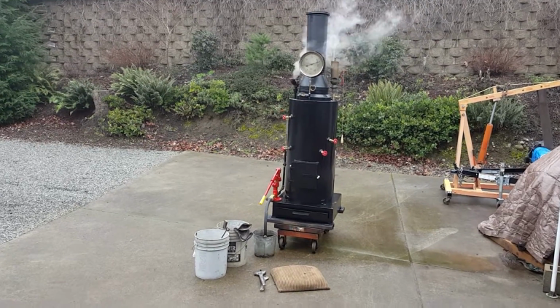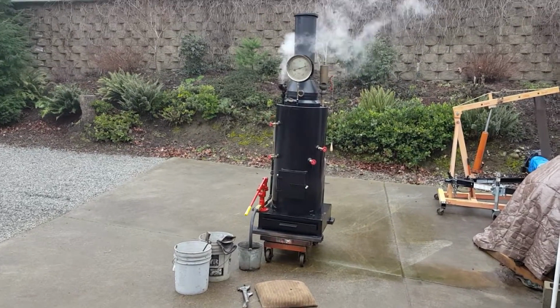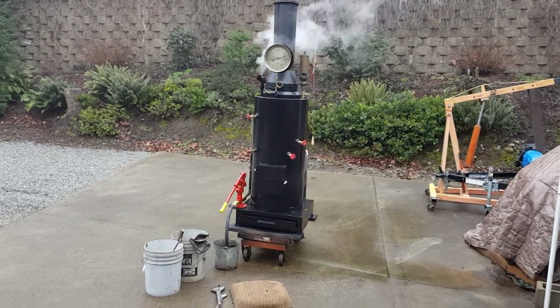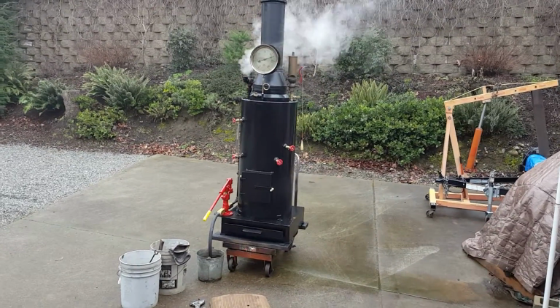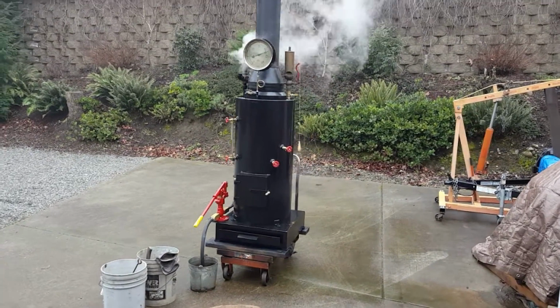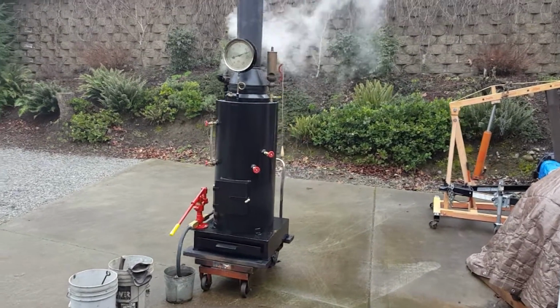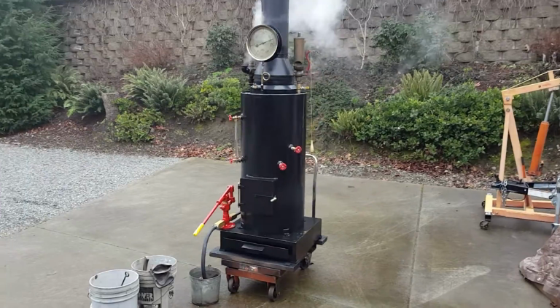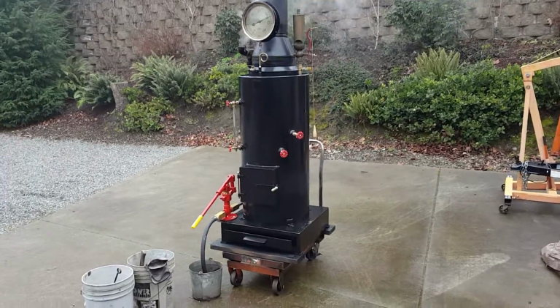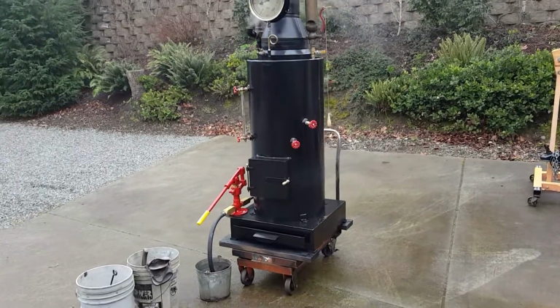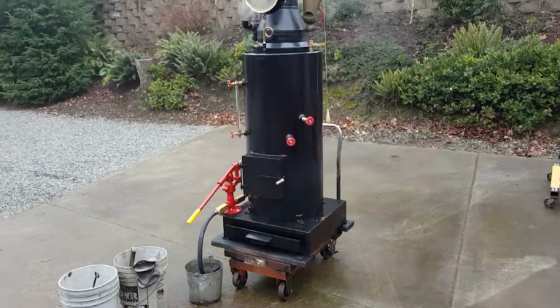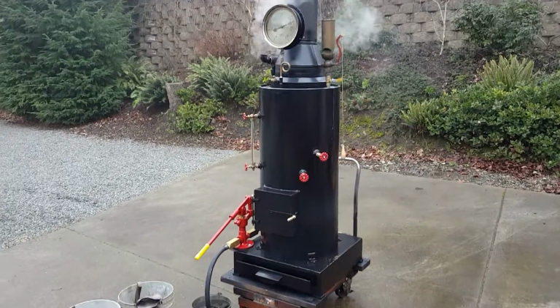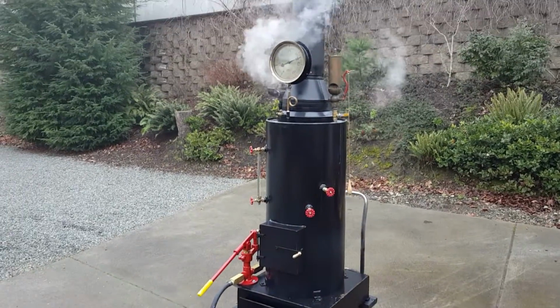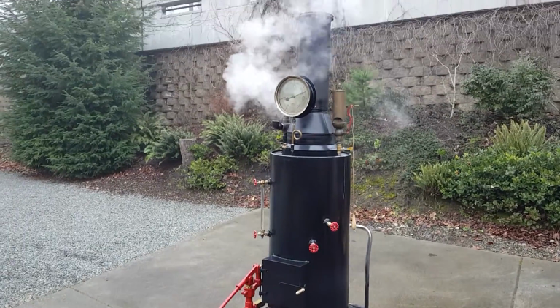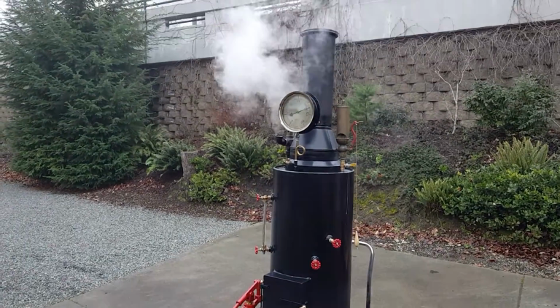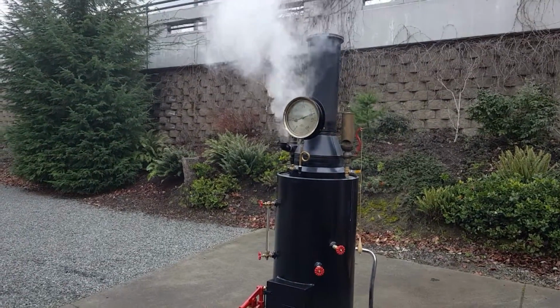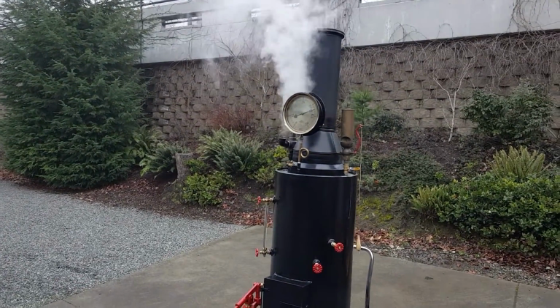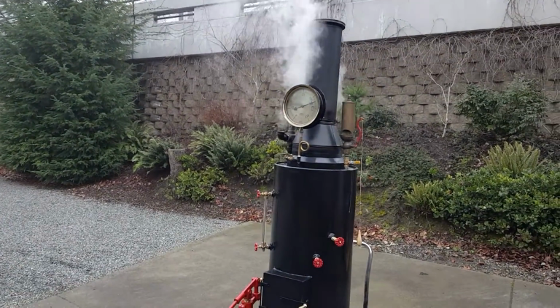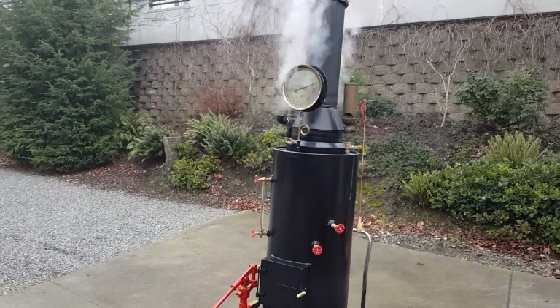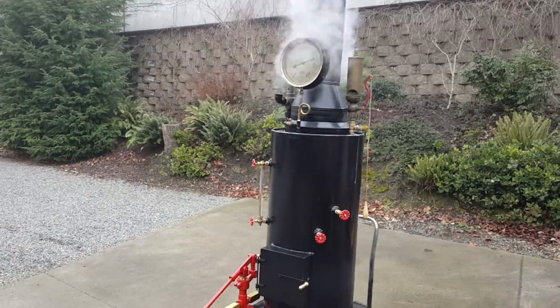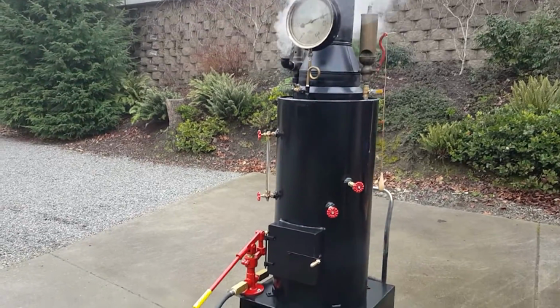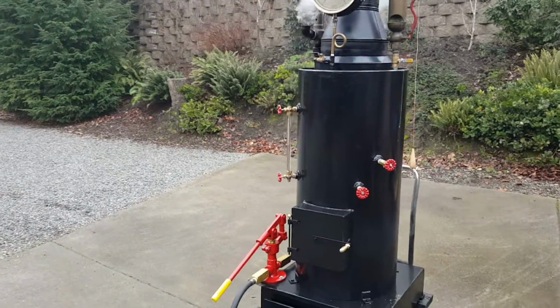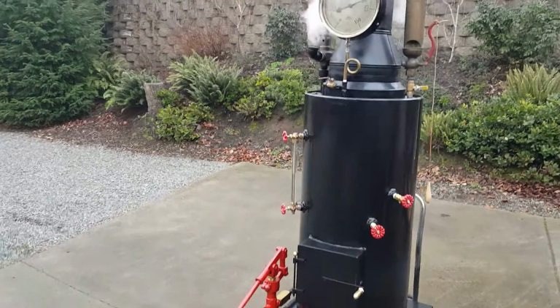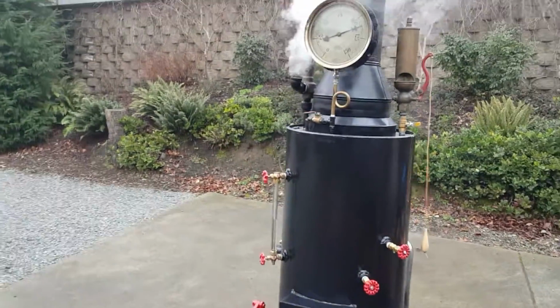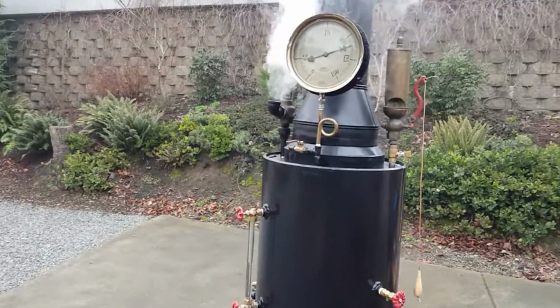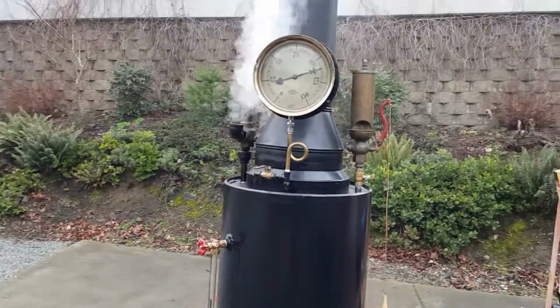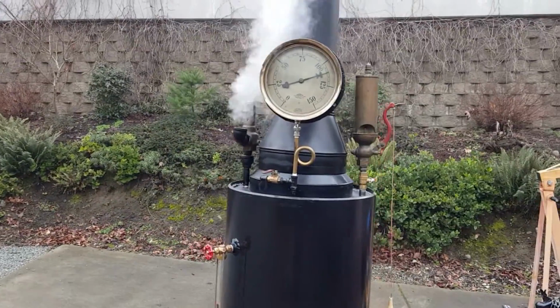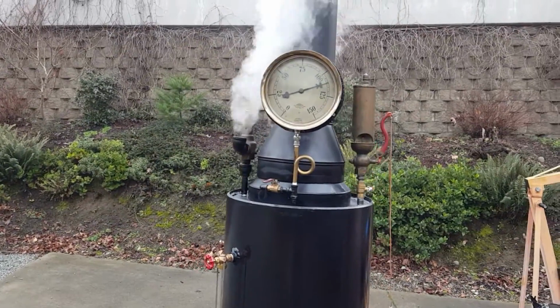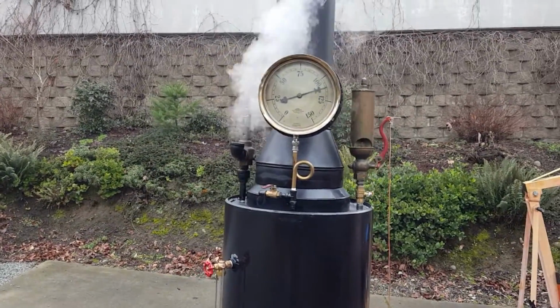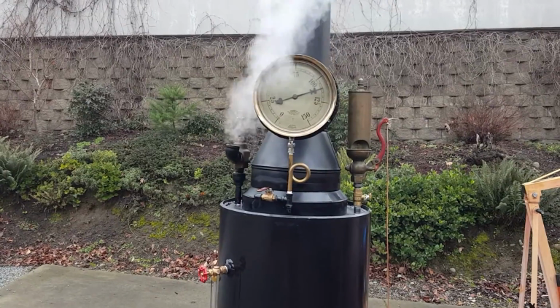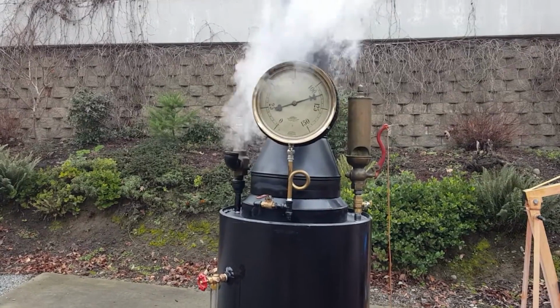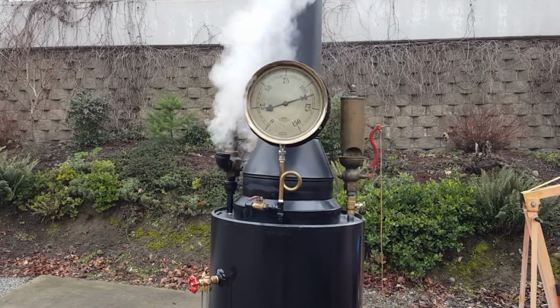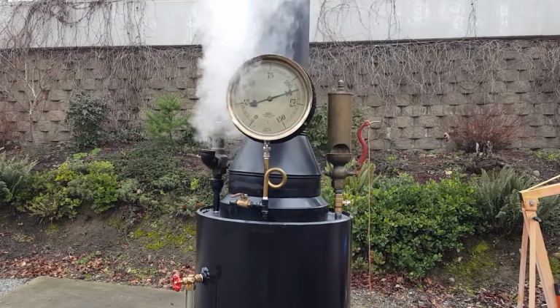Here's my next boiler. The pop-off valve might go off here any second, so if I jump don't be surprised. So the hundred and ten now — look at that gauge. That's something else.